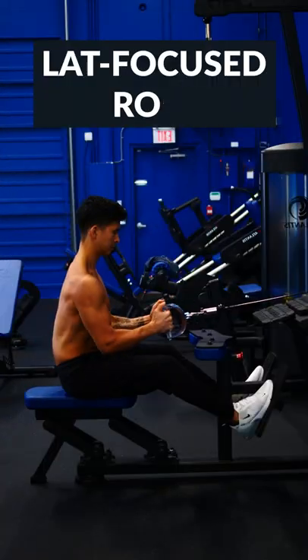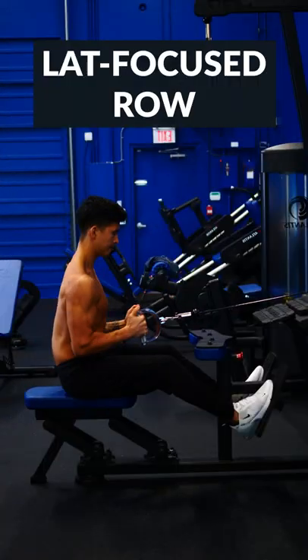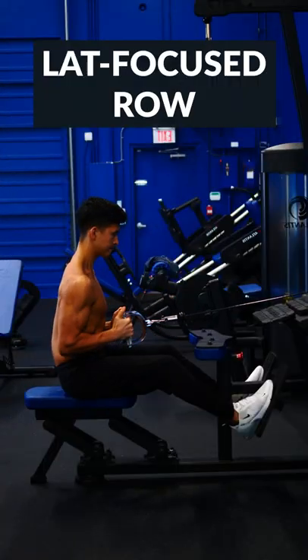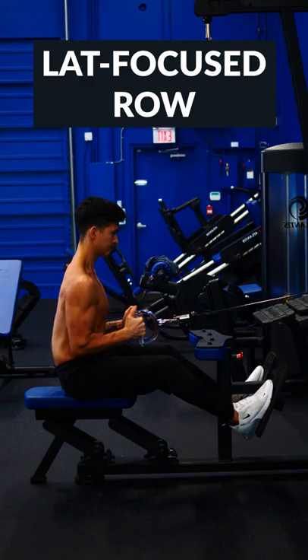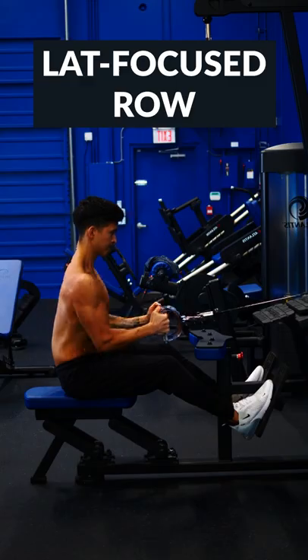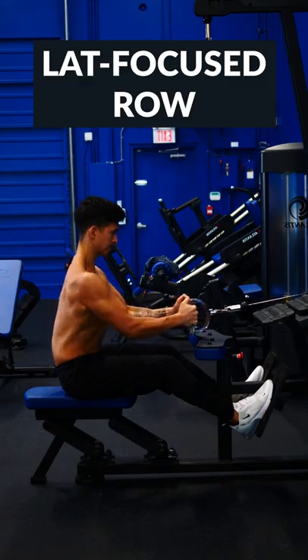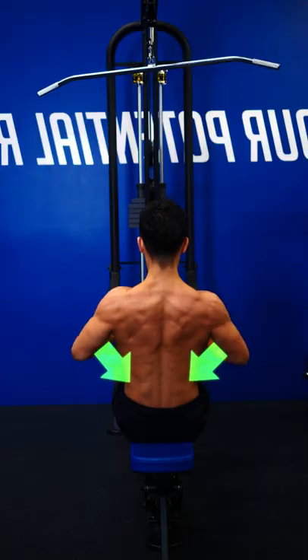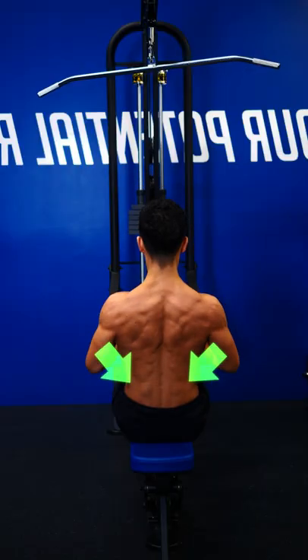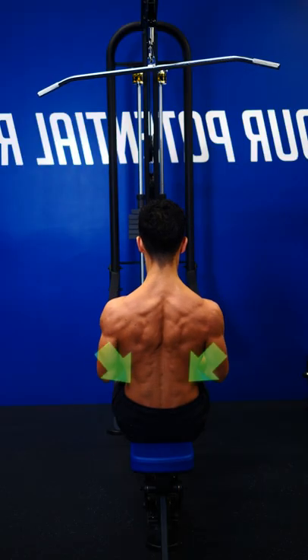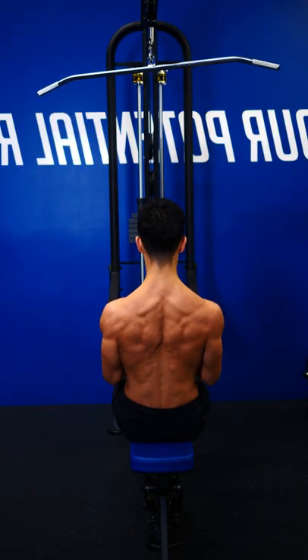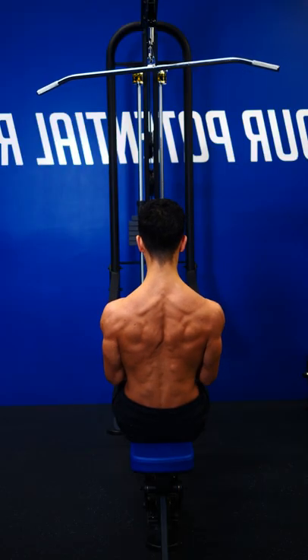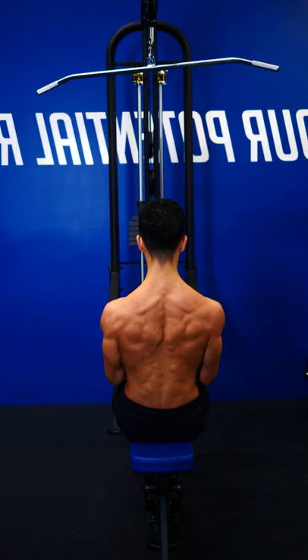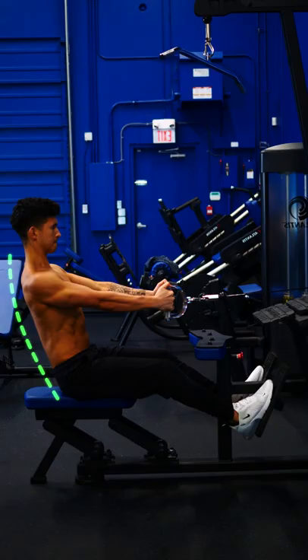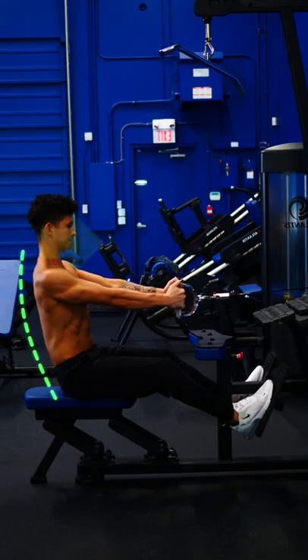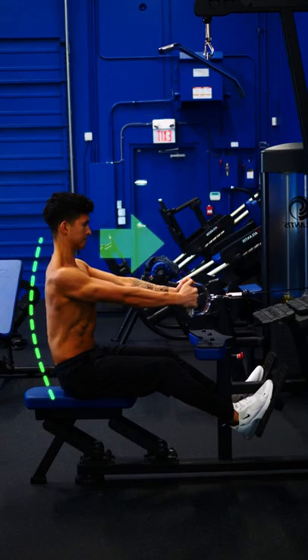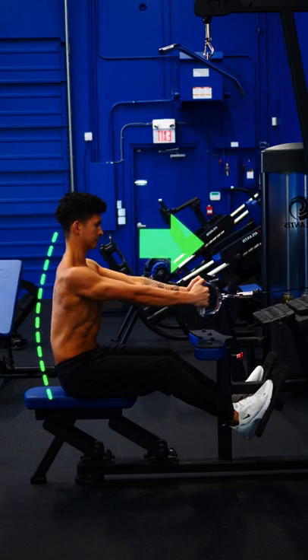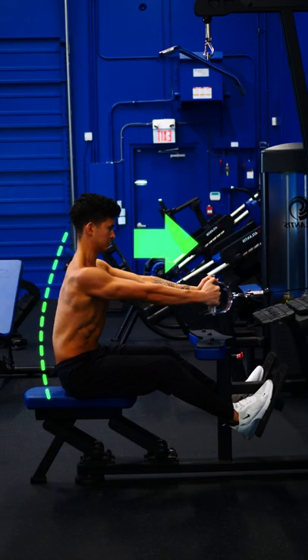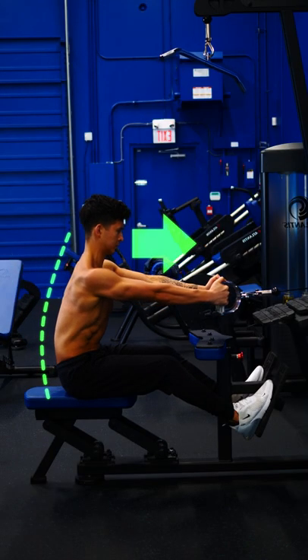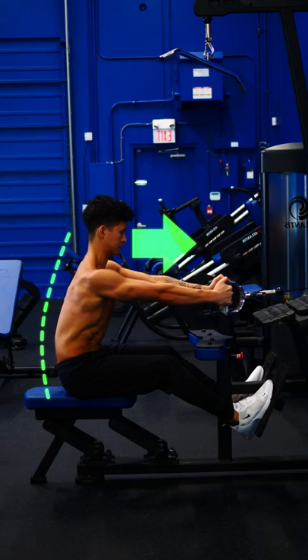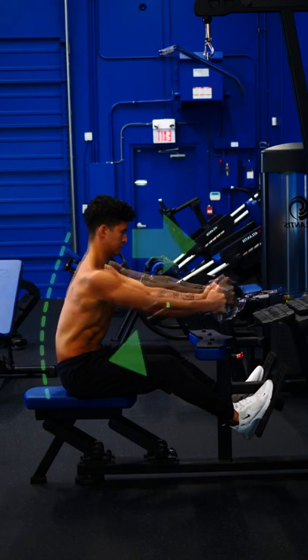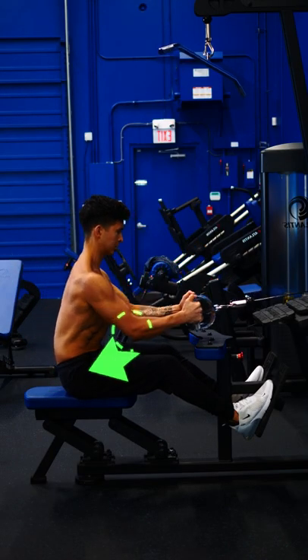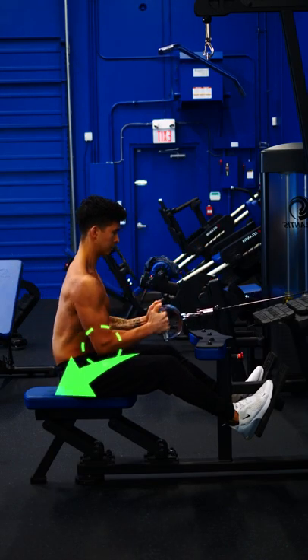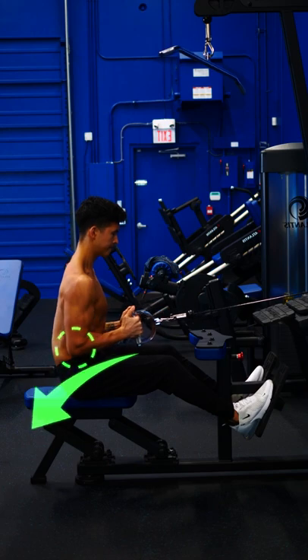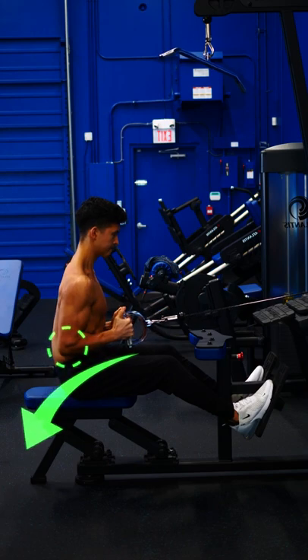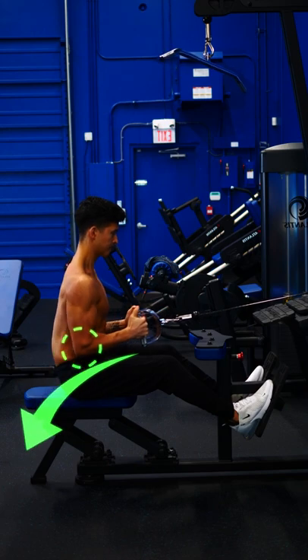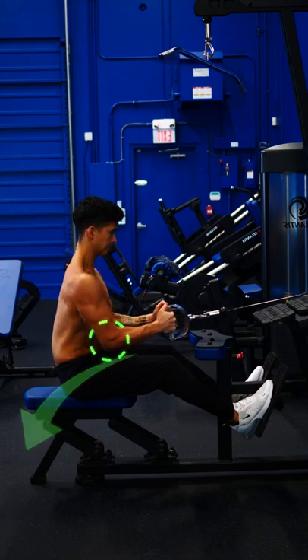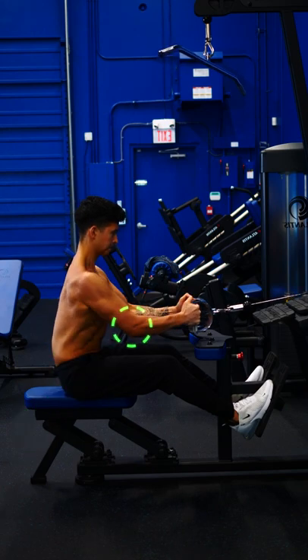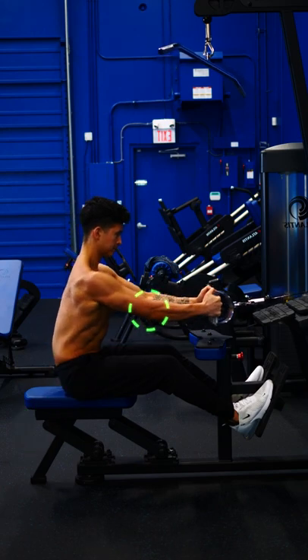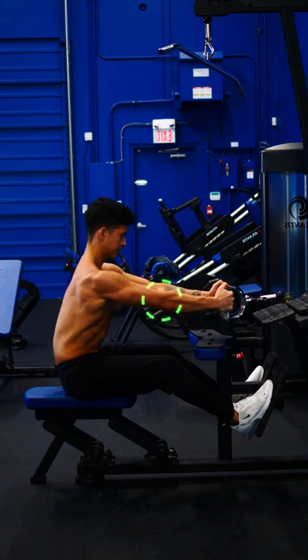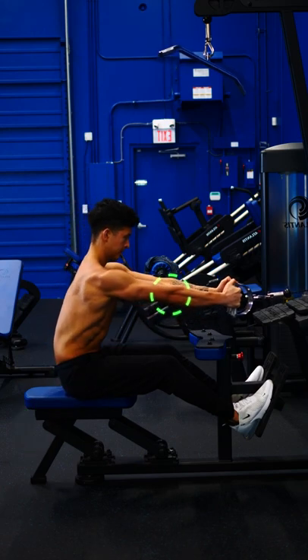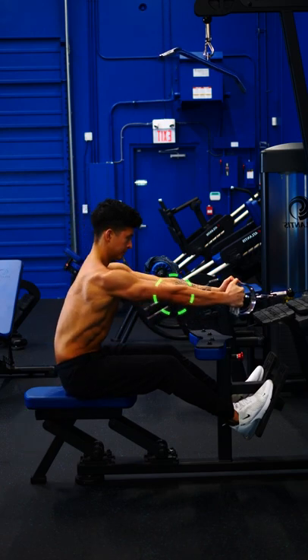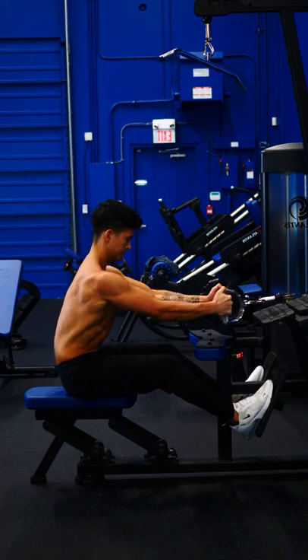Number two: lat focus row. Tuck your elbows close to your sides and maintain just a slight lean forward to favor the lats even more. Think about driving your elbow down and back as you pull.